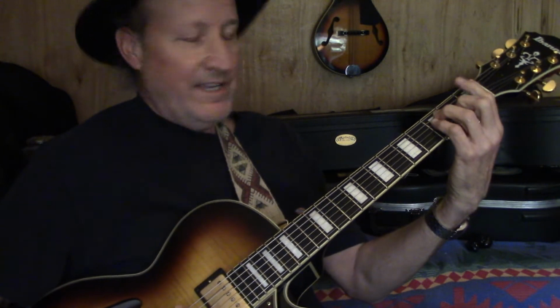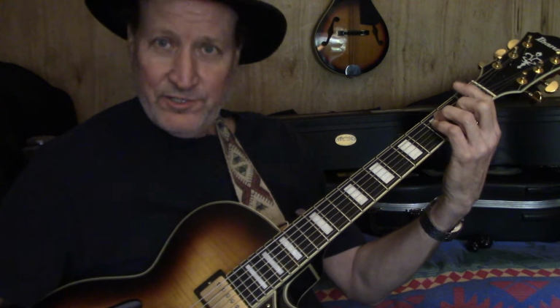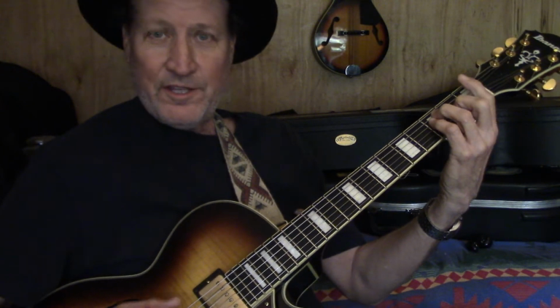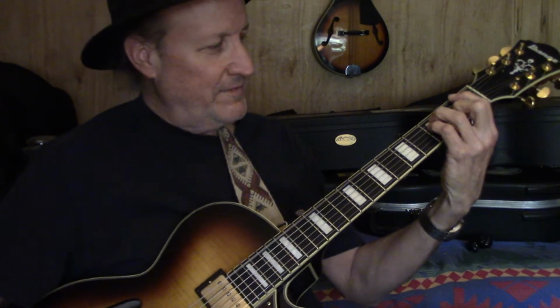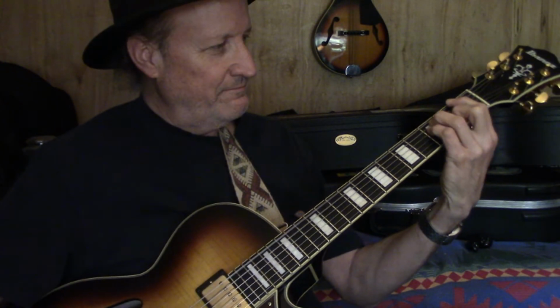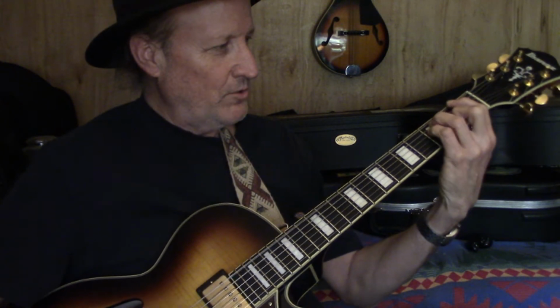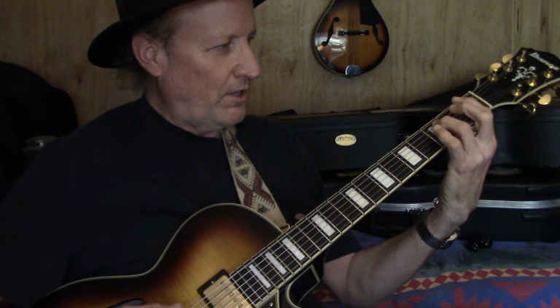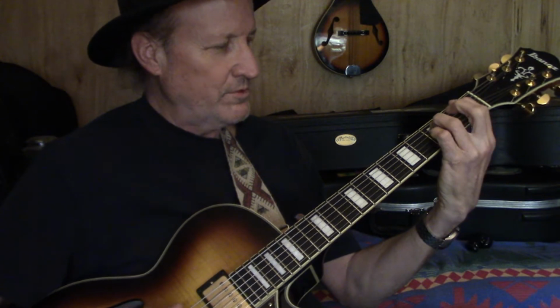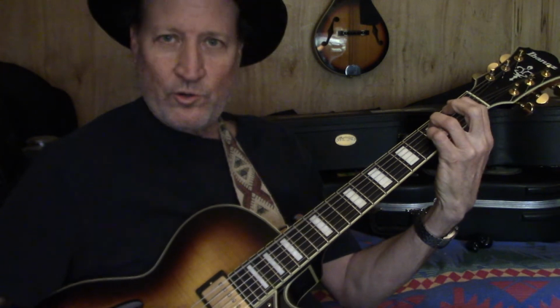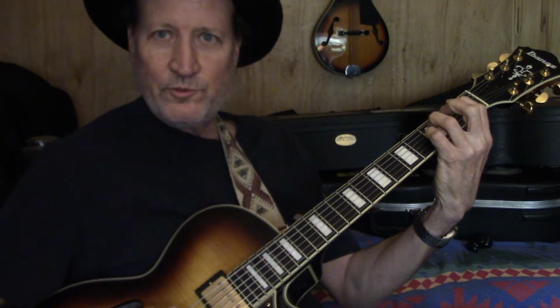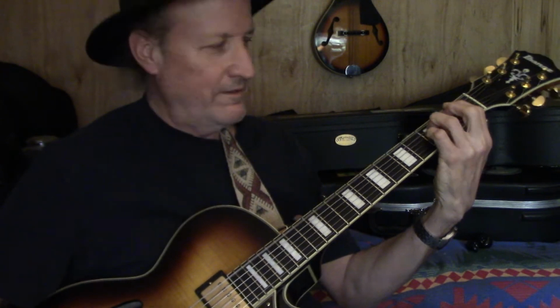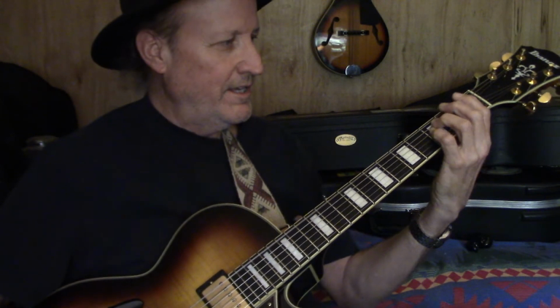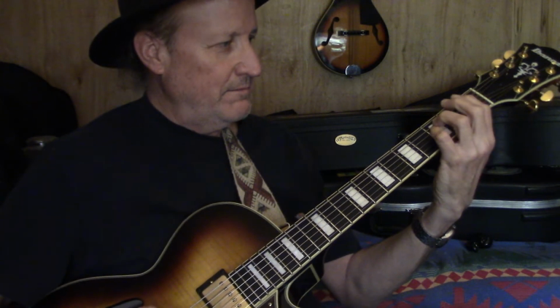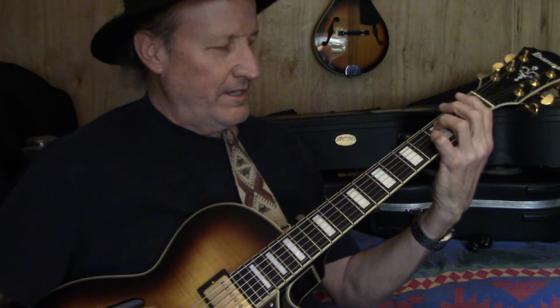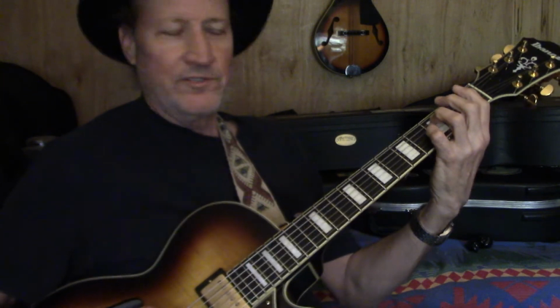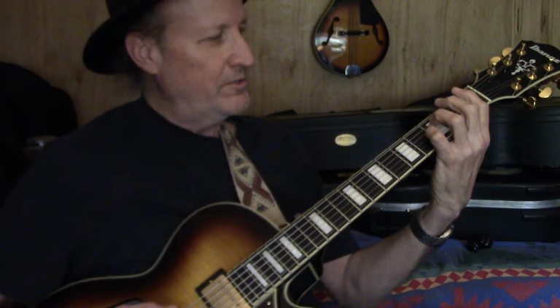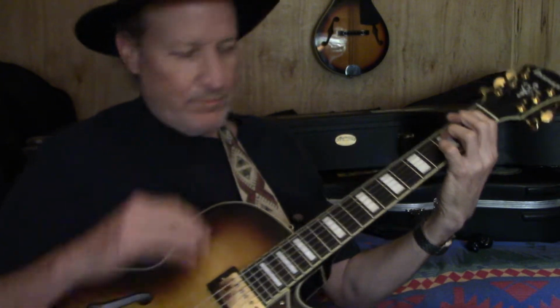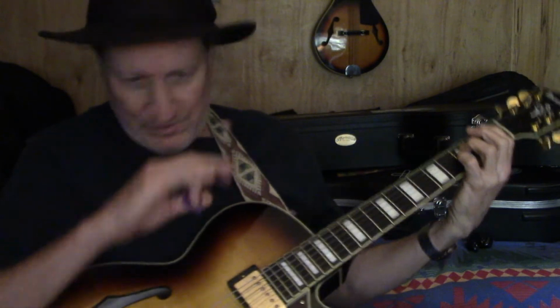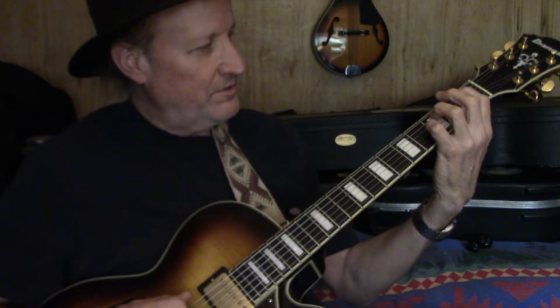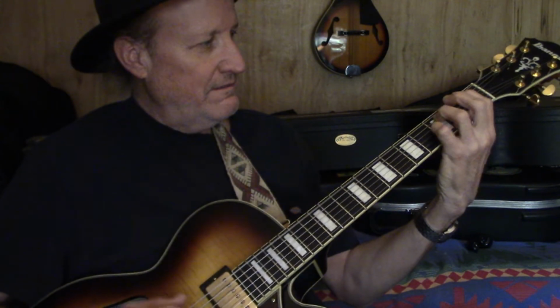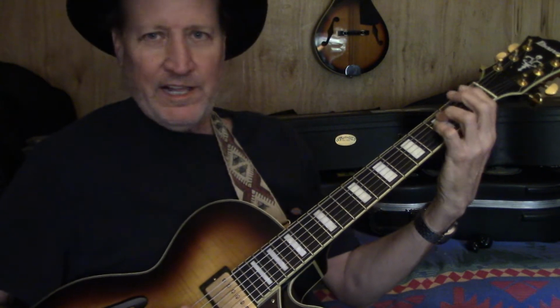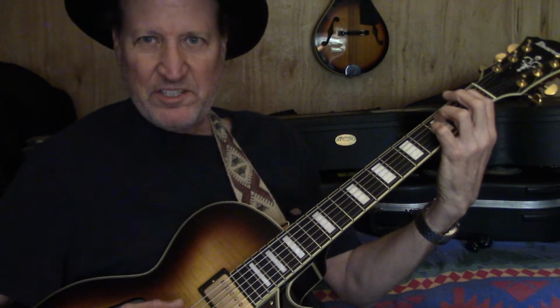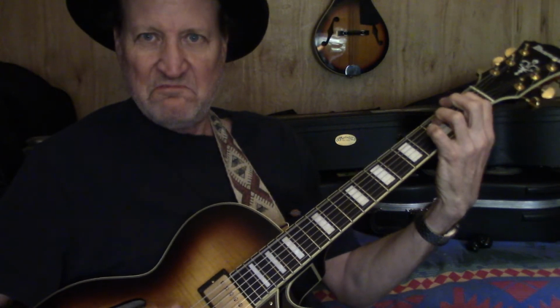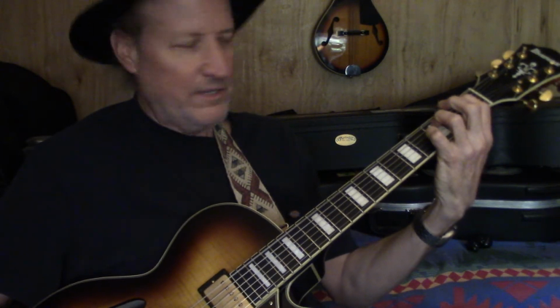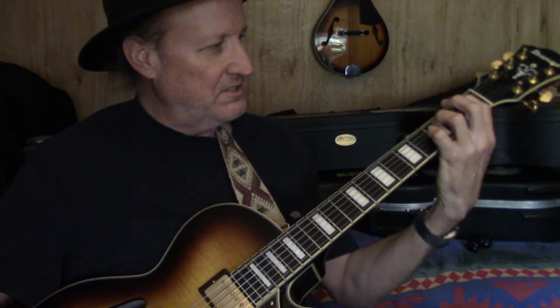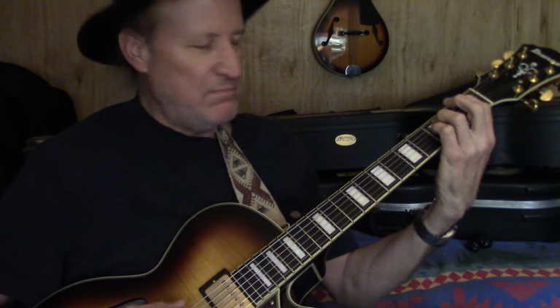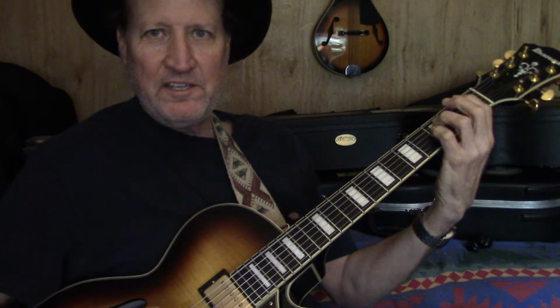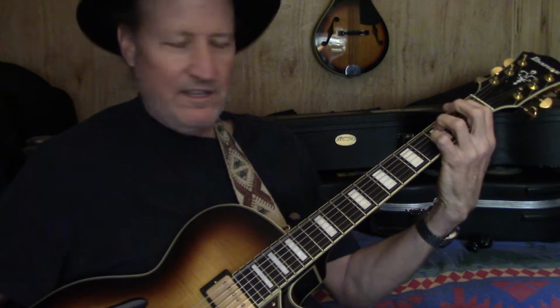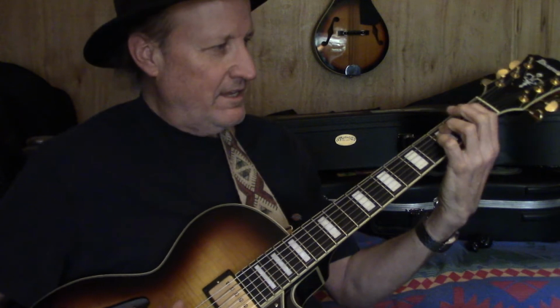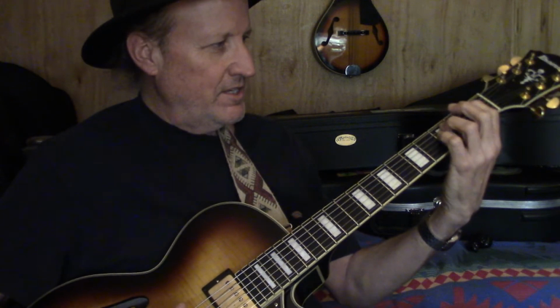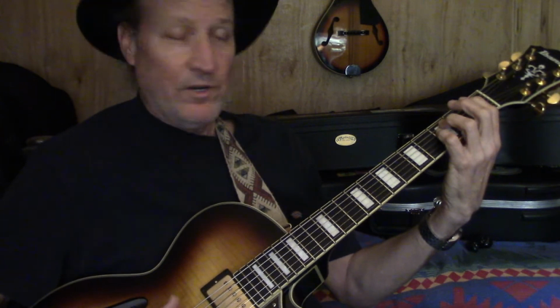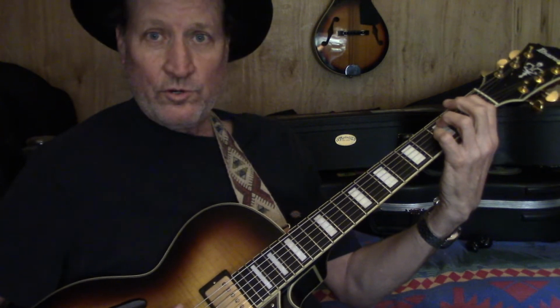I do use the bar chords, or bar forms if you will, but it's an interesting way to bring it up. I like to play these little things — it's good, it's beefy. So if you do a four chord here...